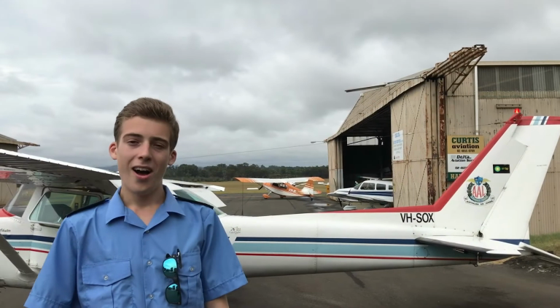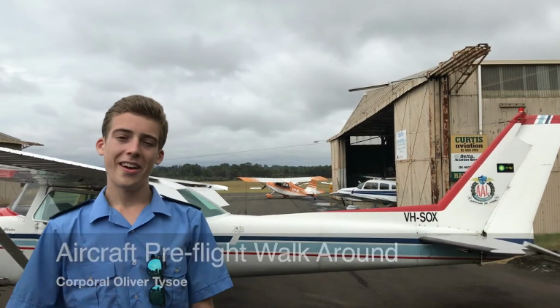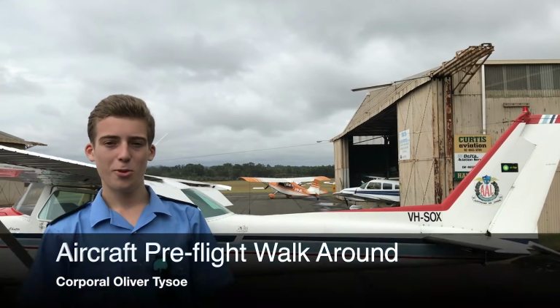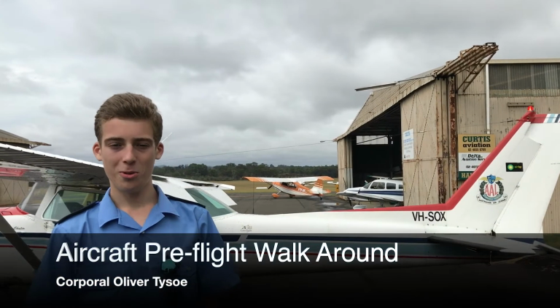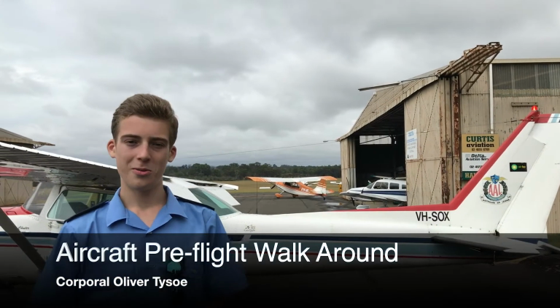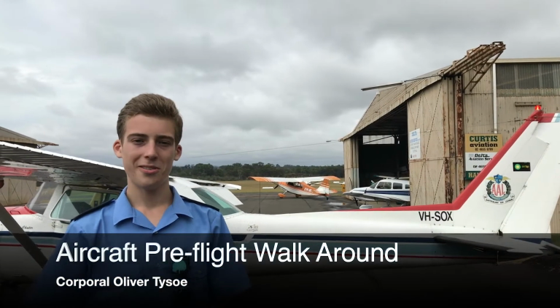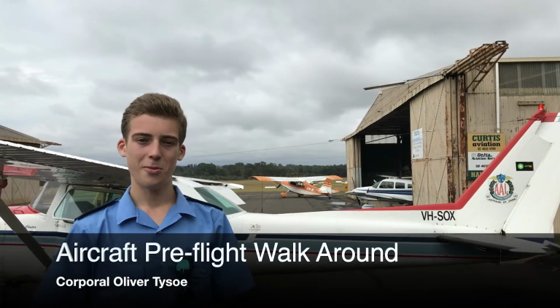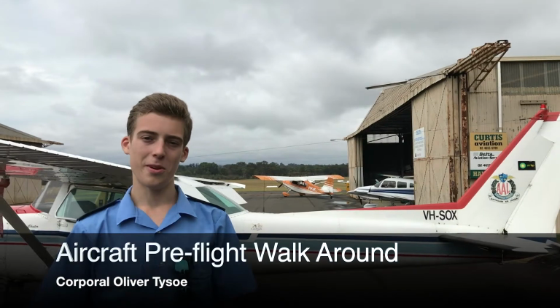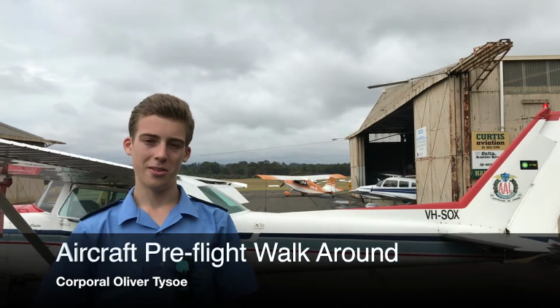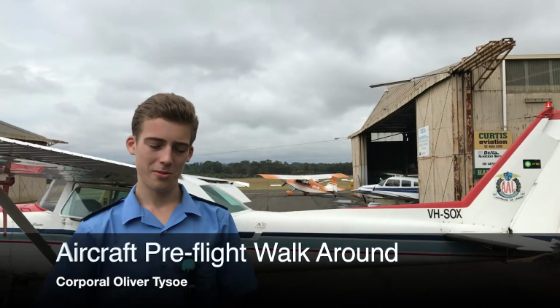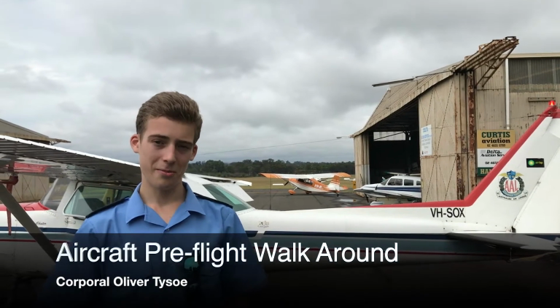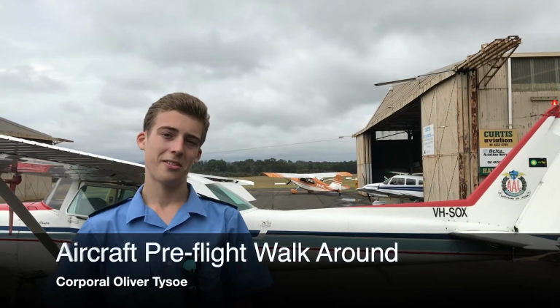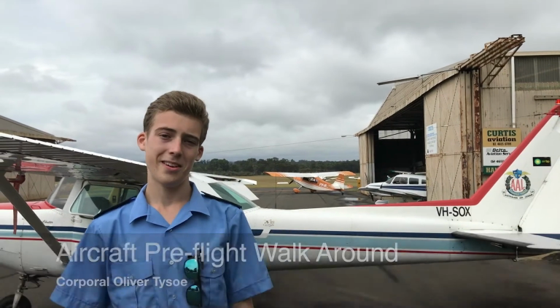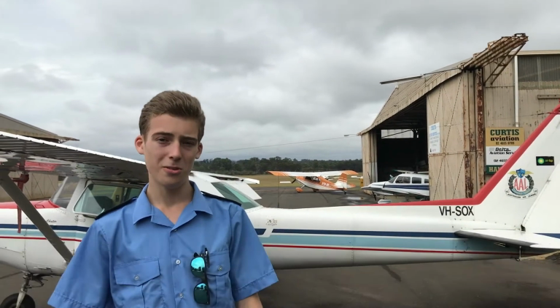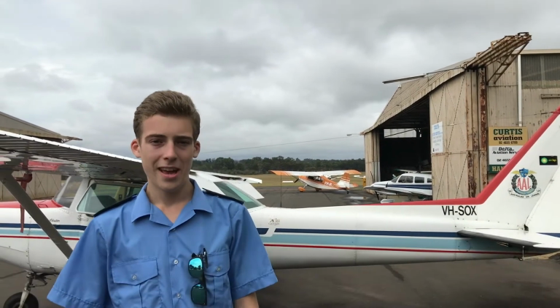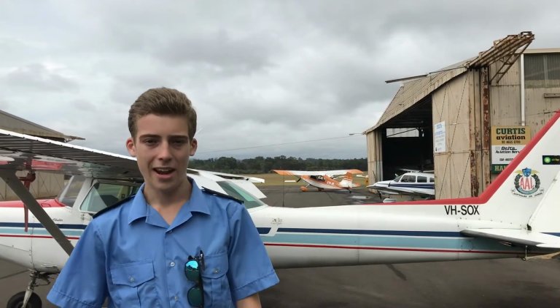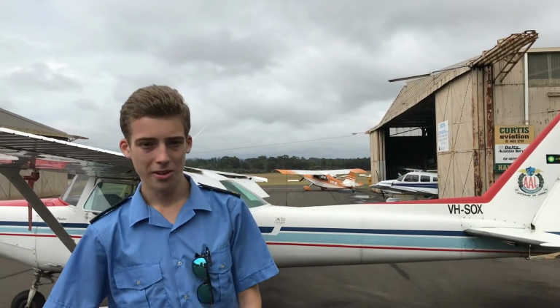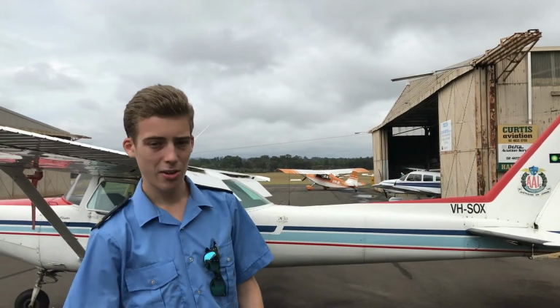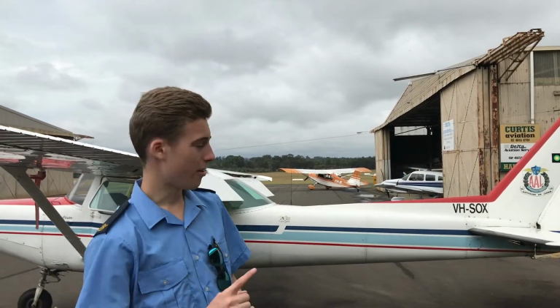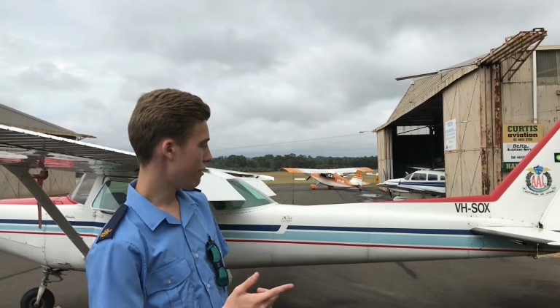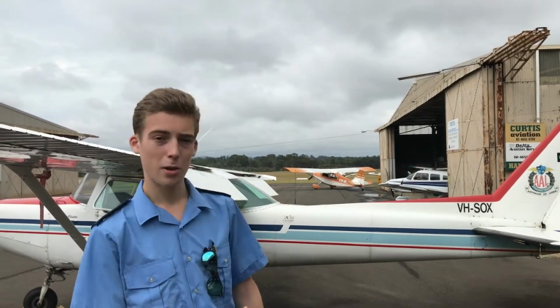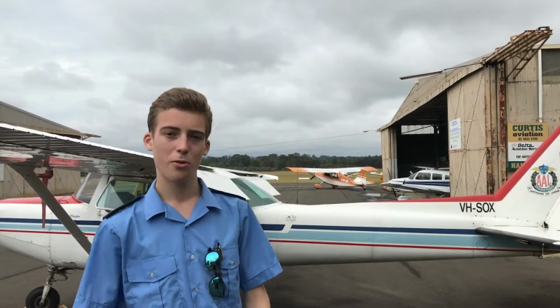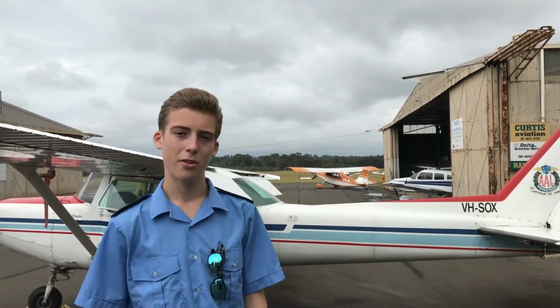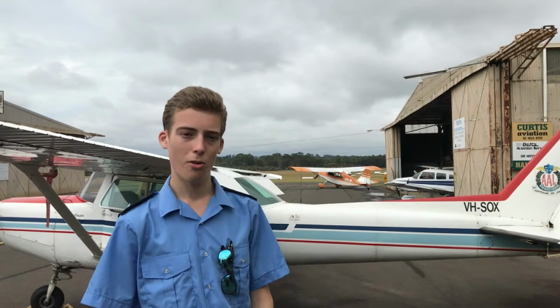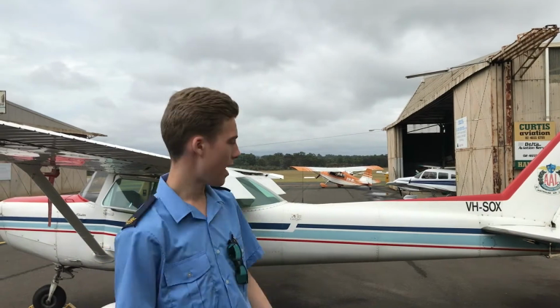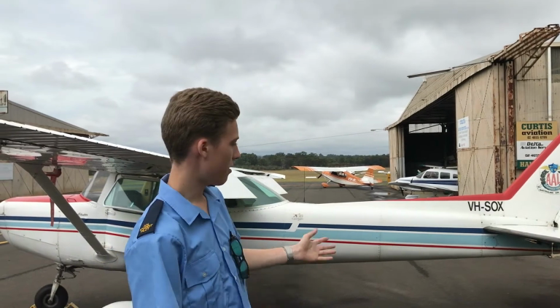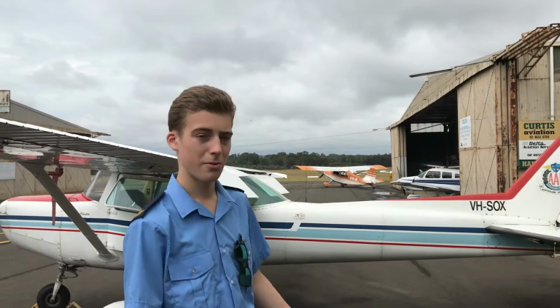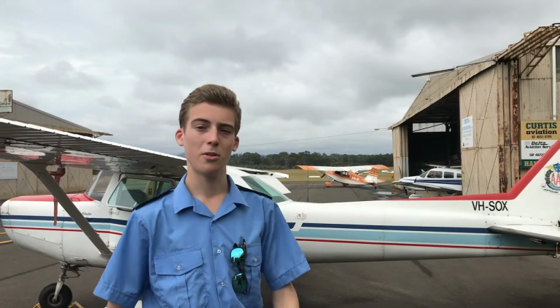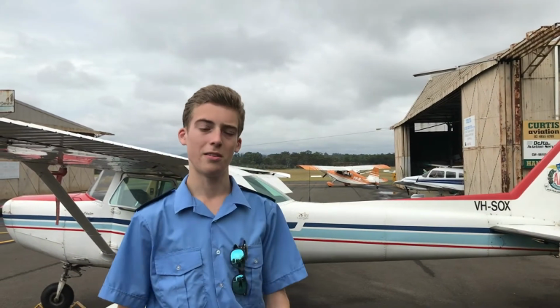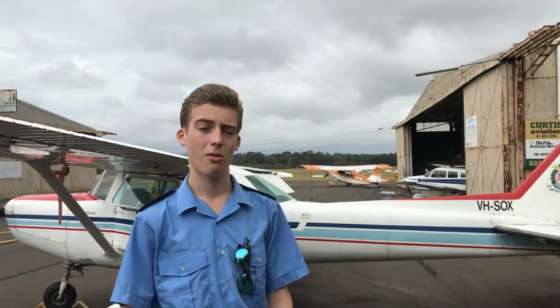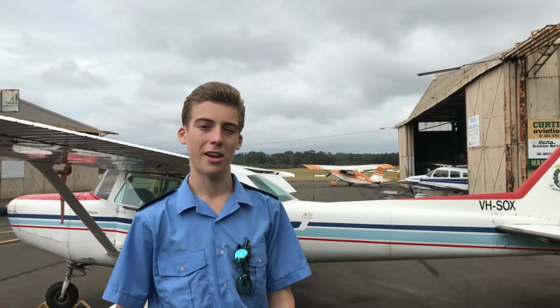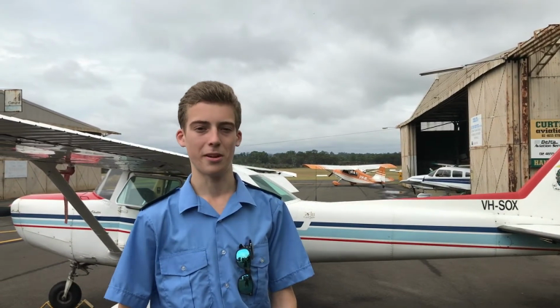Hi there, I'm Corporal Oliver Taiso from the Ponsby RSL Squadron. I'm 16 years old and I'm going to take you for a pre-flight walk-around of our Cessna 152 here, Sierra Oscar X-Ray.